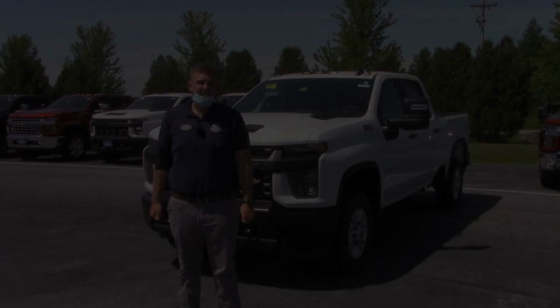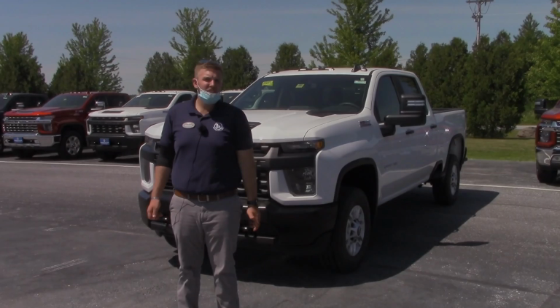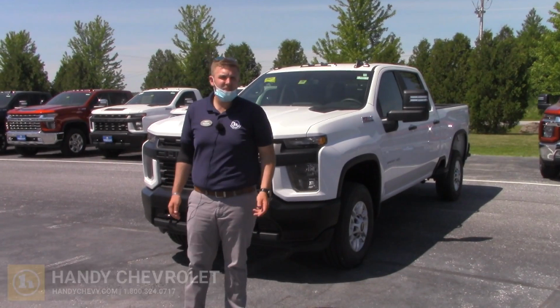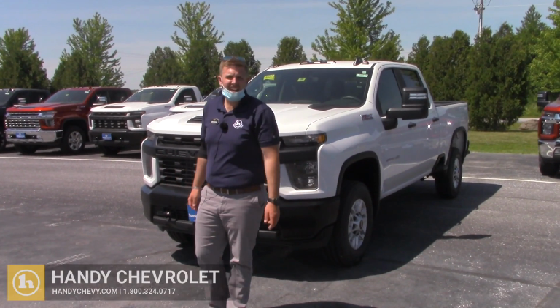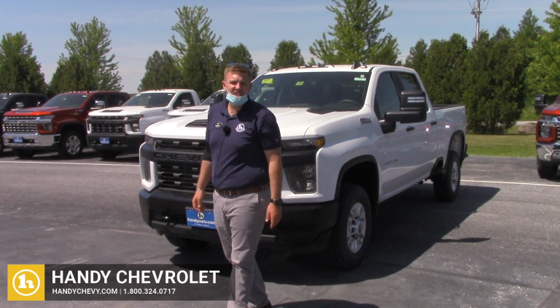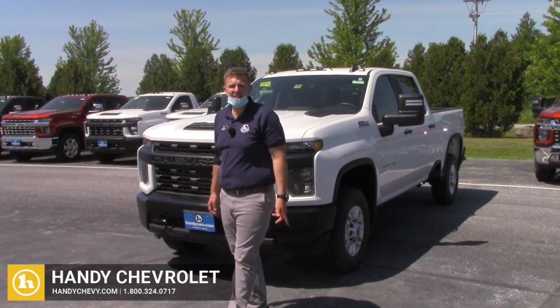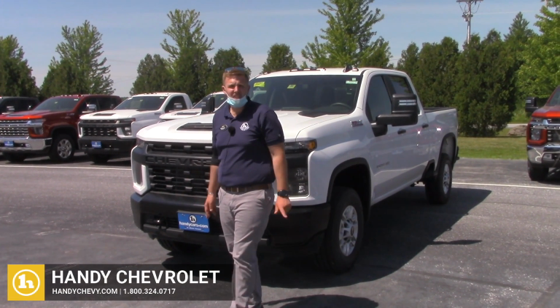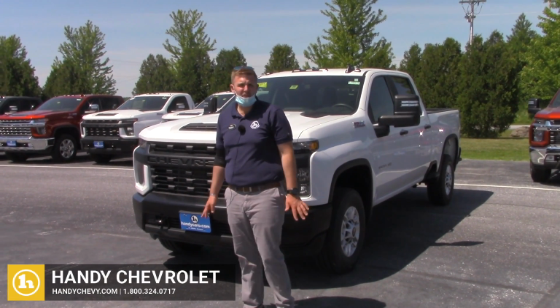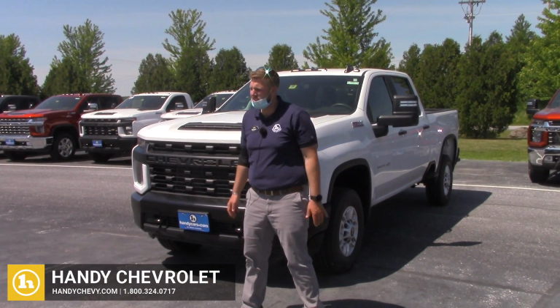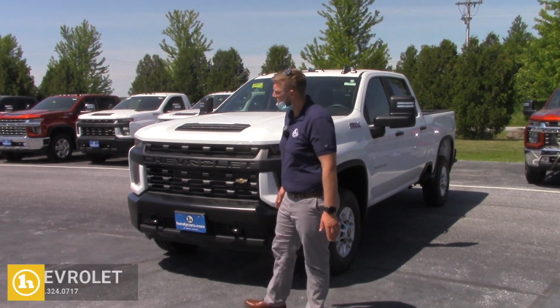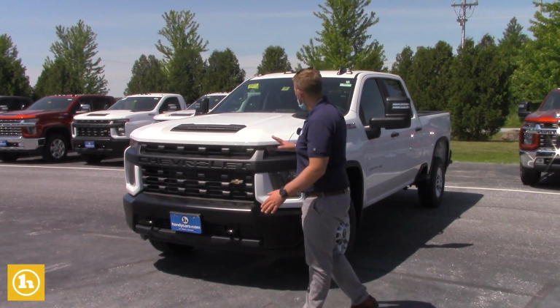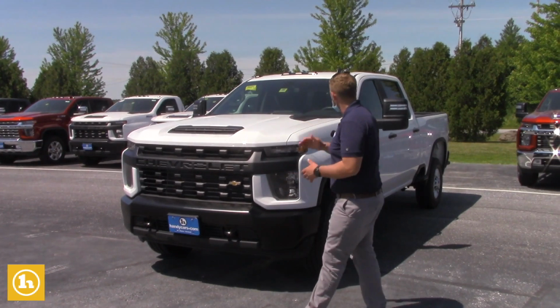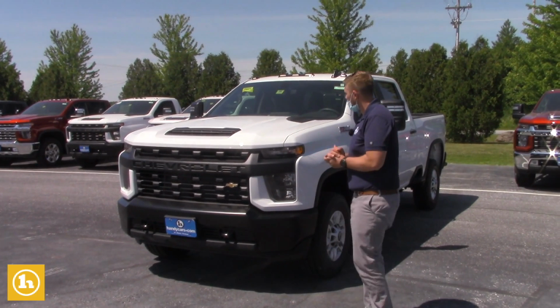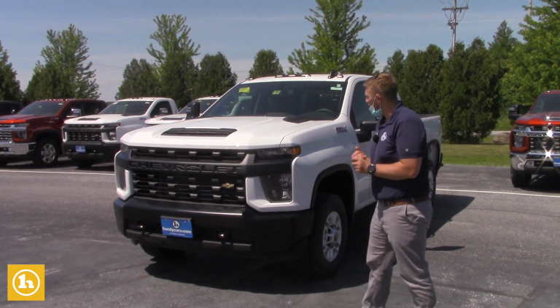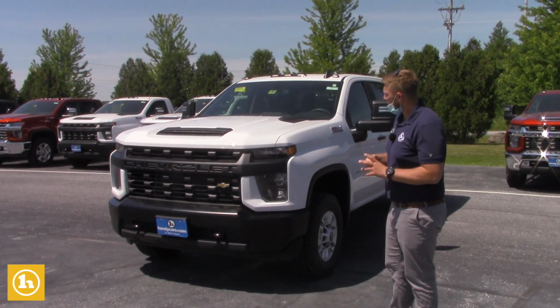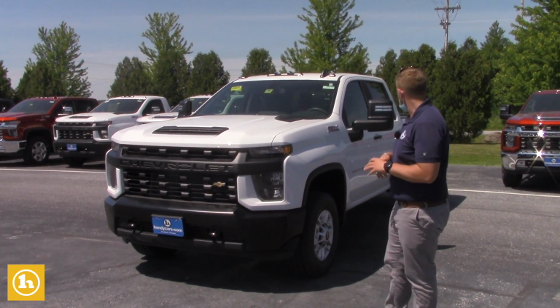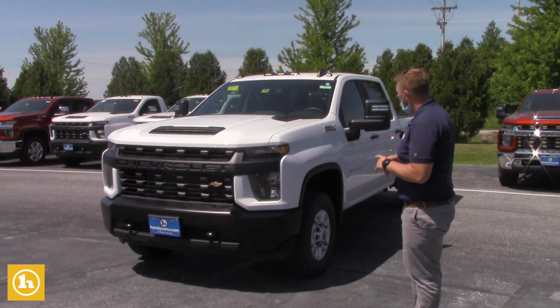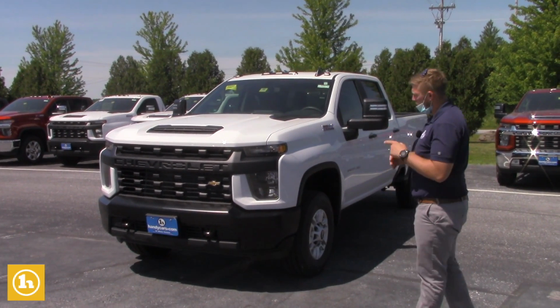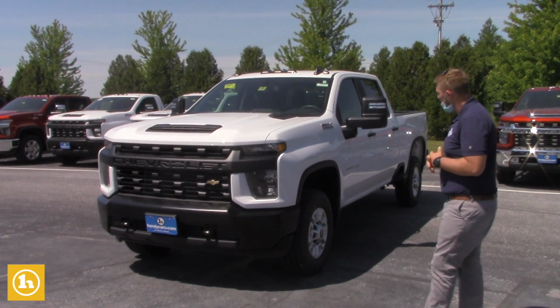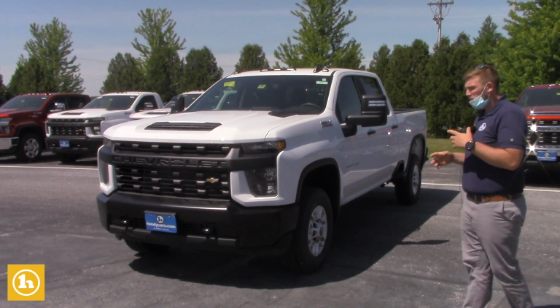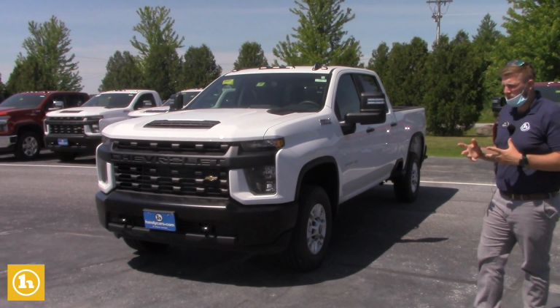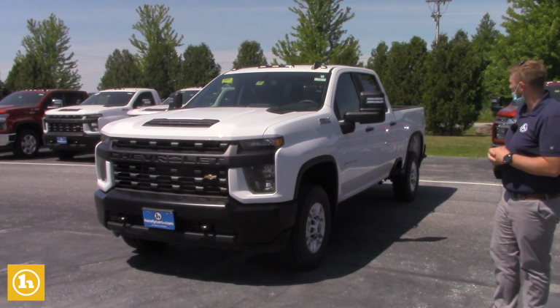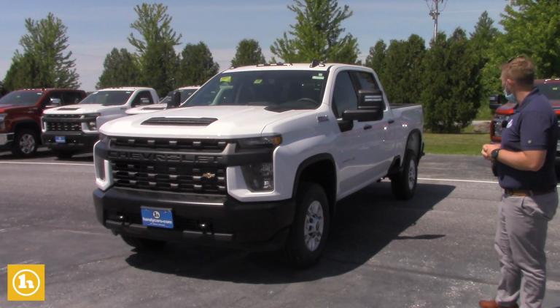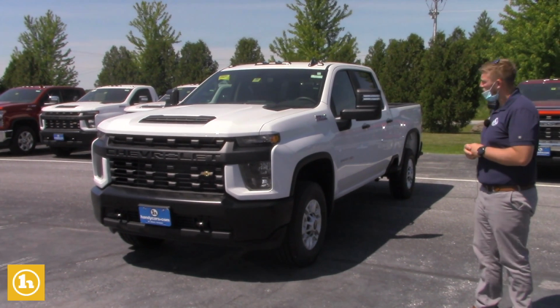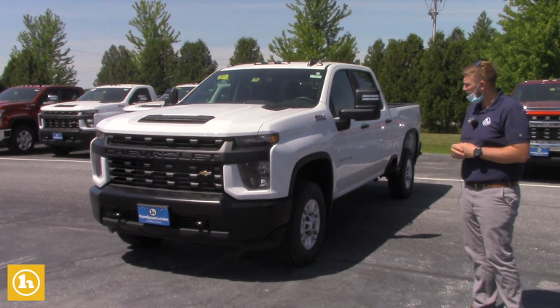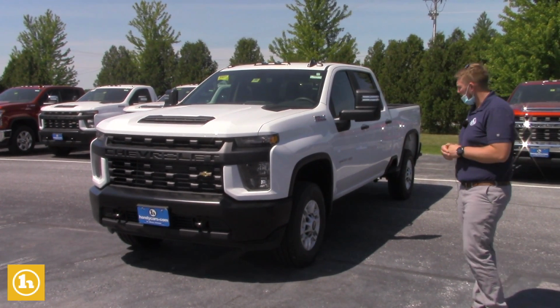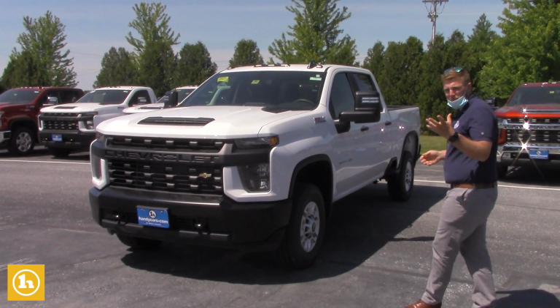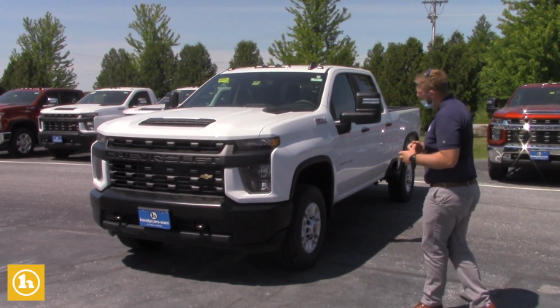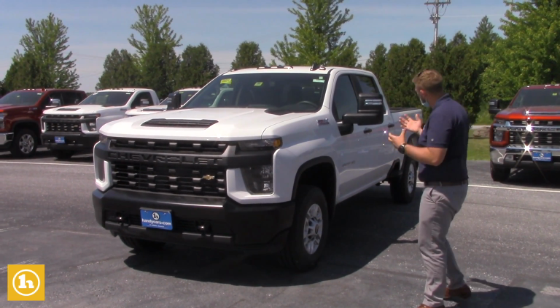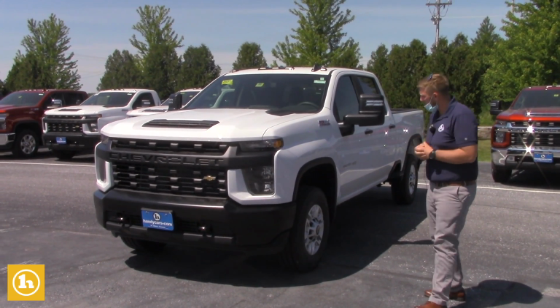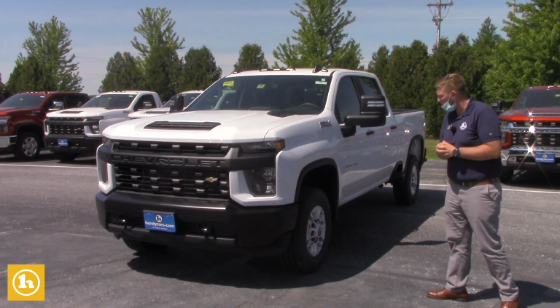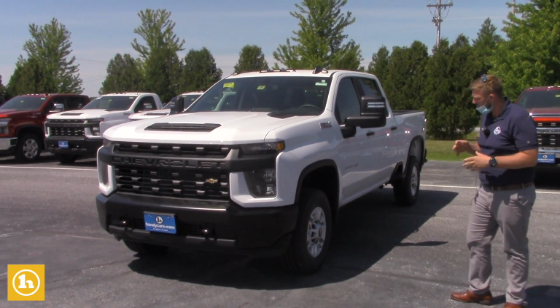Good afternoon, Jerry. This is Brendan here at Handy Chevrolet. We just spoke on the phone a few minutes ago in regards to this 2020 2500 Crew Cab Work Truck. I just want to send you a quick video so that way you get a little closer look at it. I know you're from New York, so you're a little ways away.